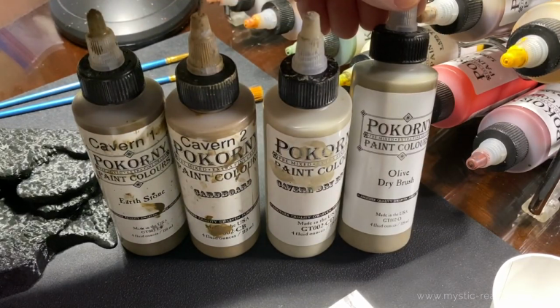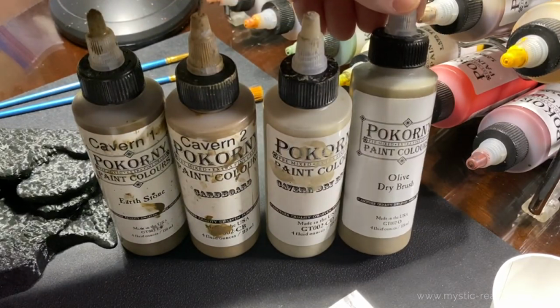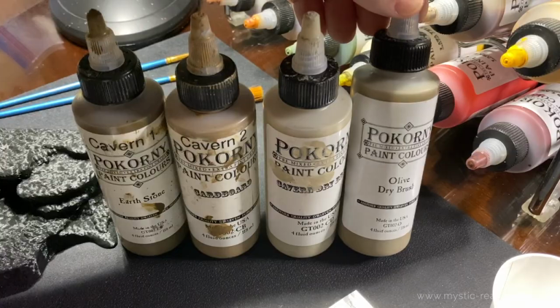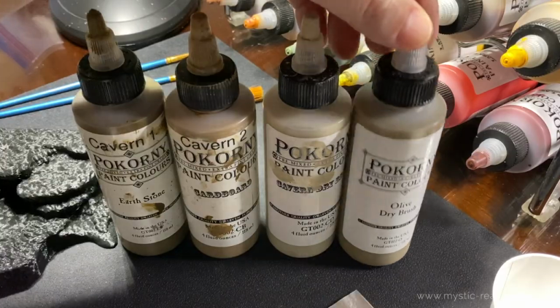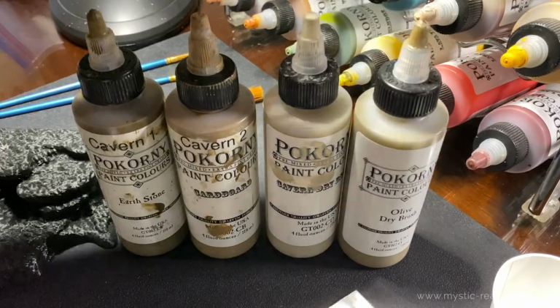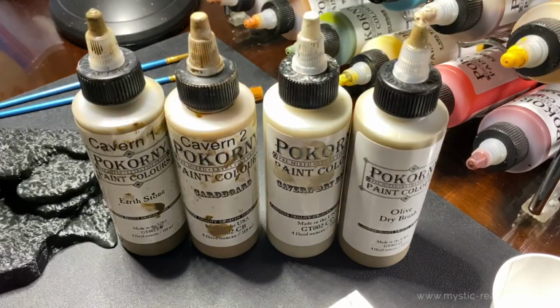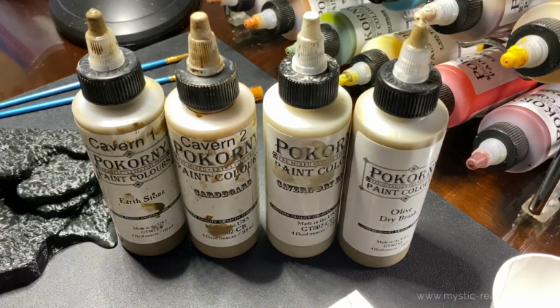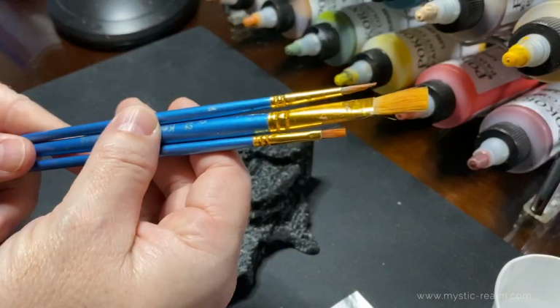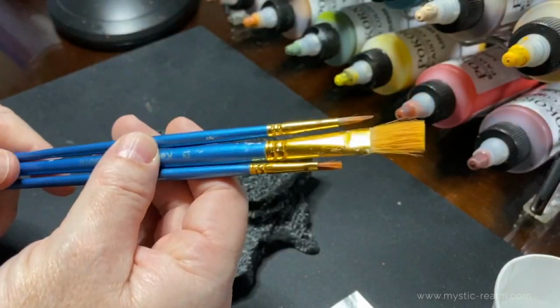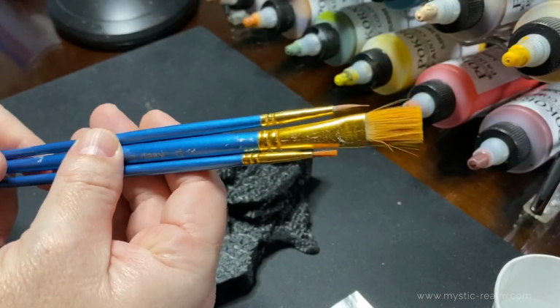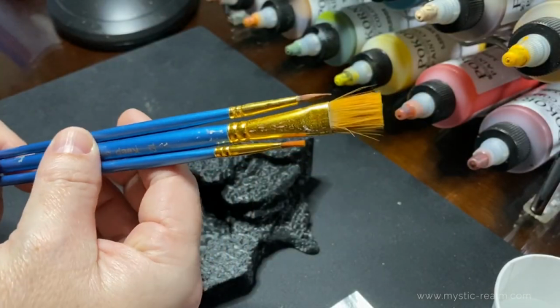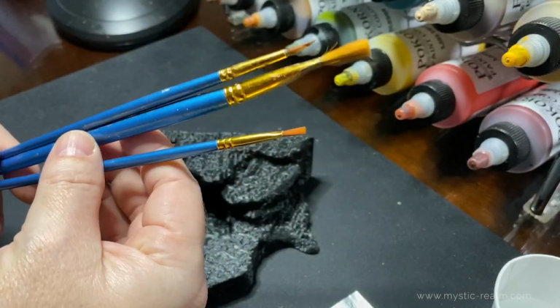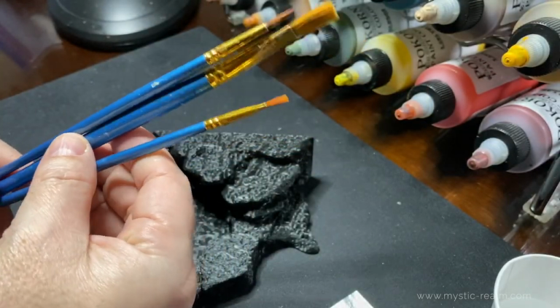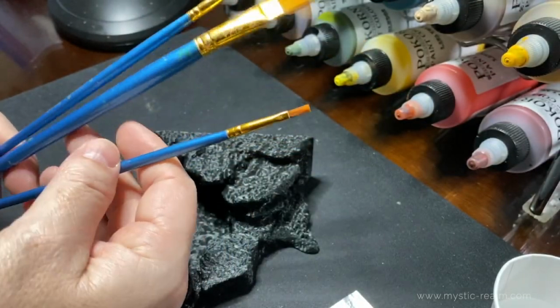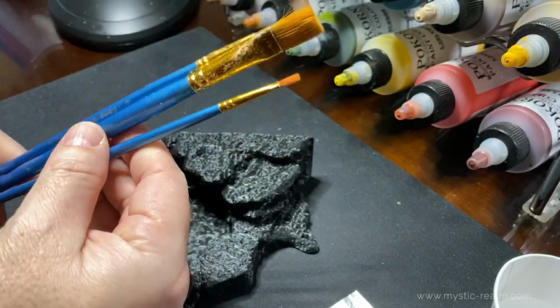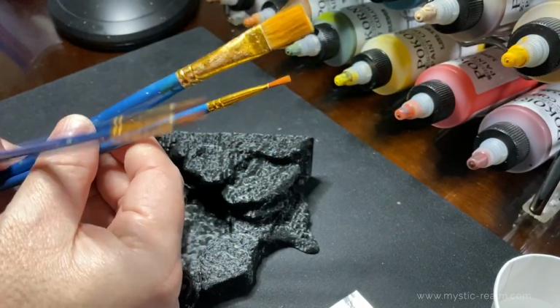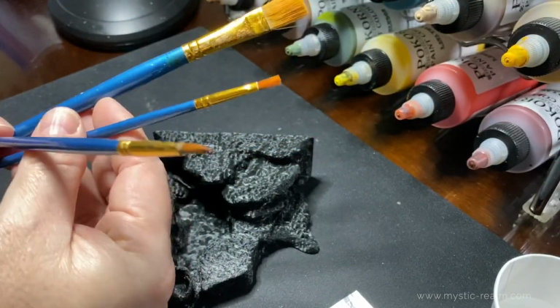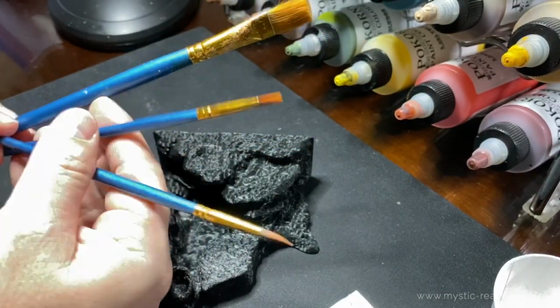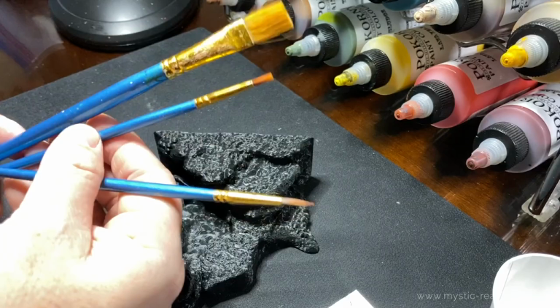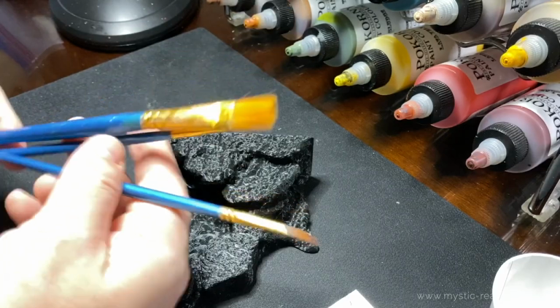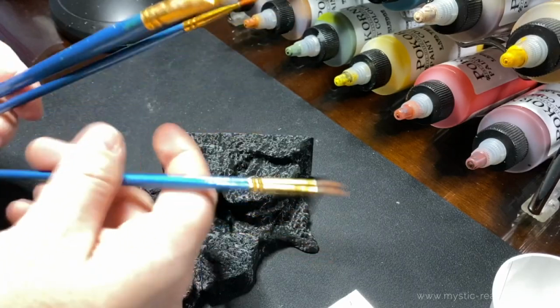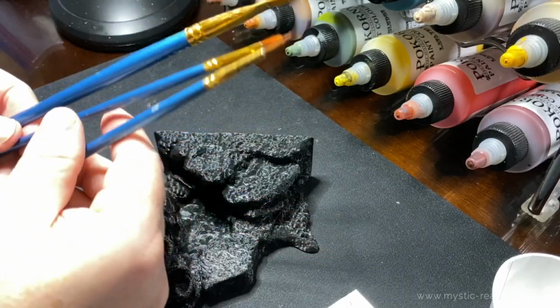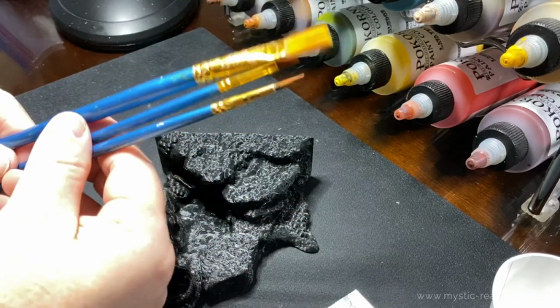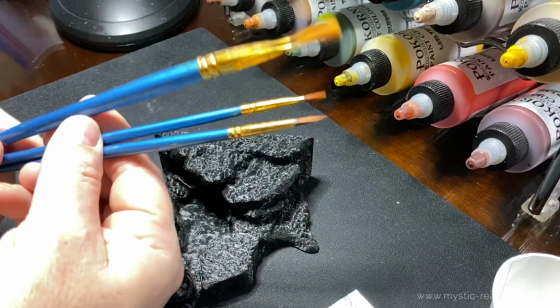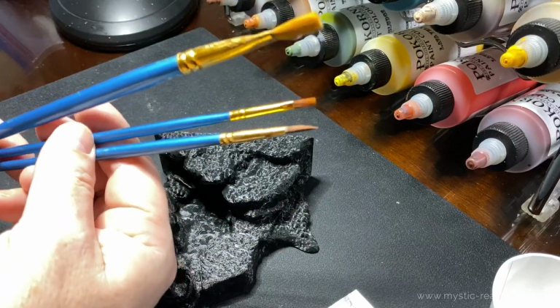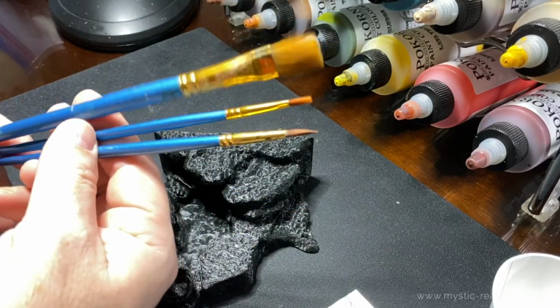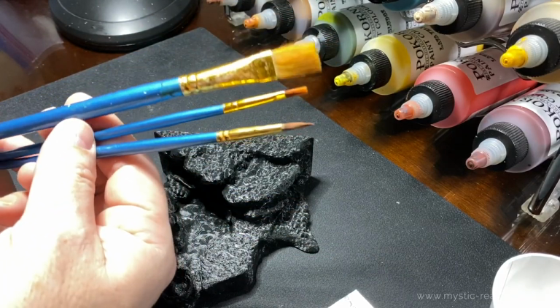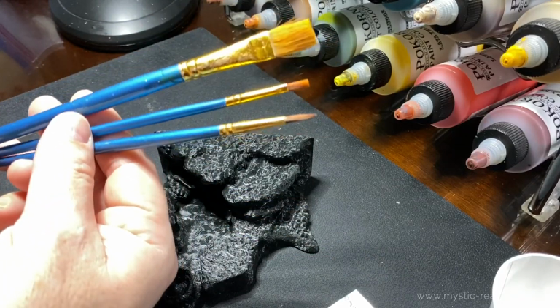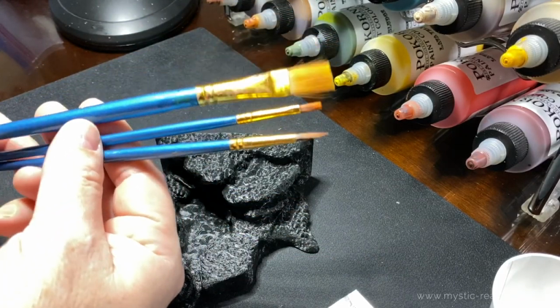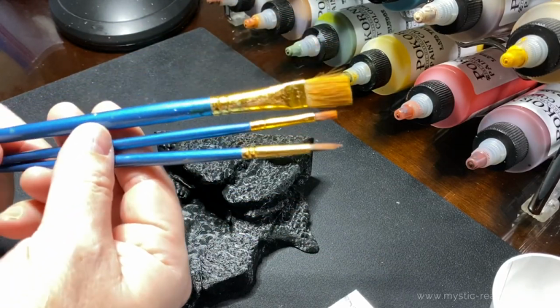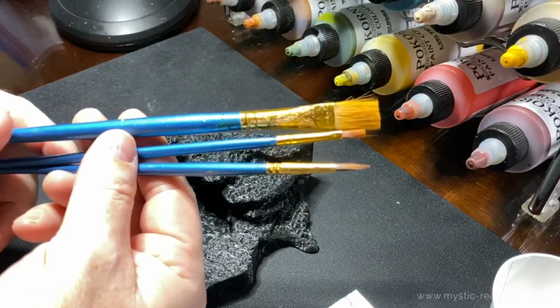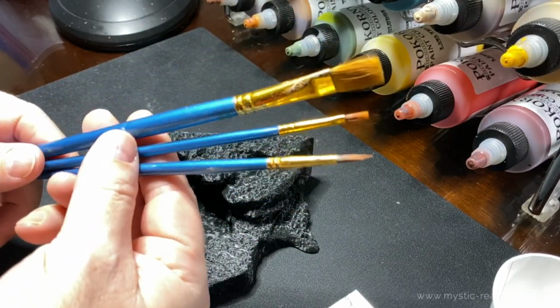We will be using a medium-small brush for quickly painting rocks, a medium brush with a pointy tip for target painting bulbs and teeth, and a large brush for dry brushing.